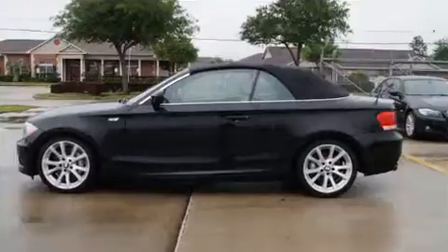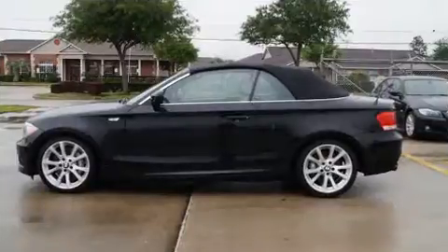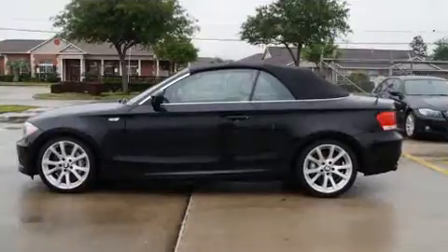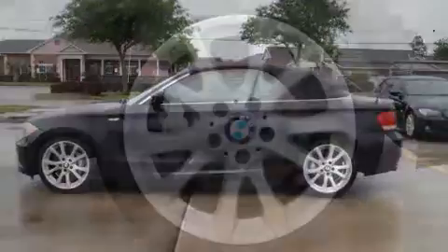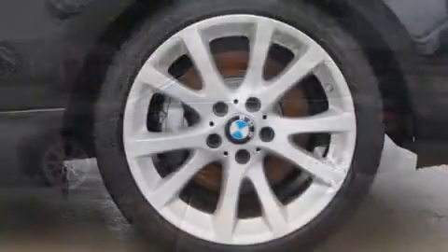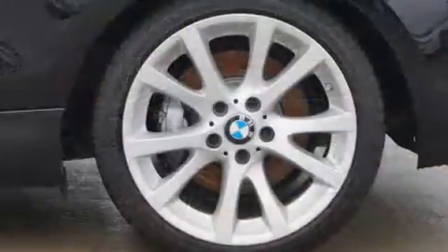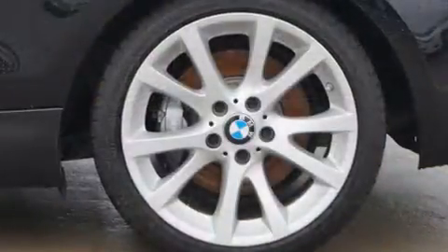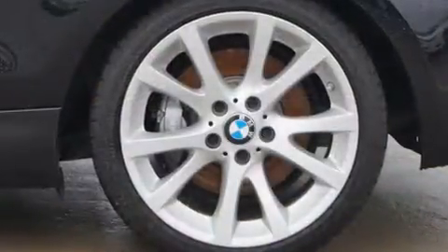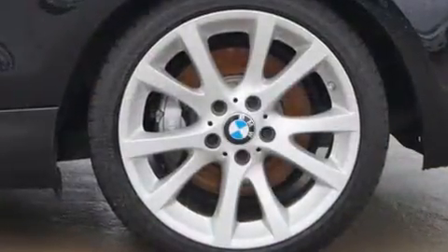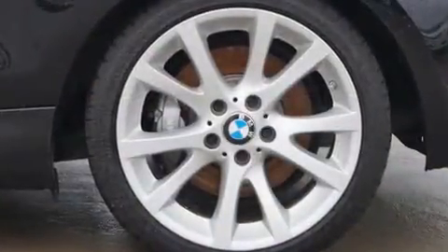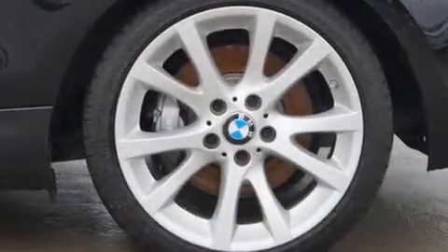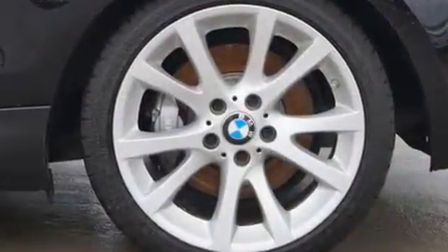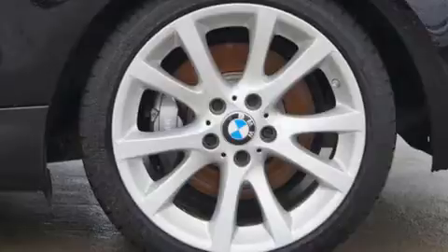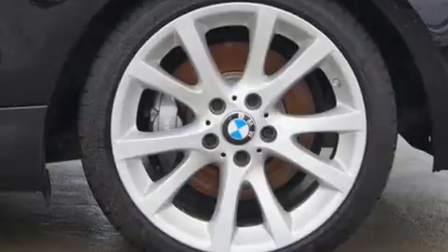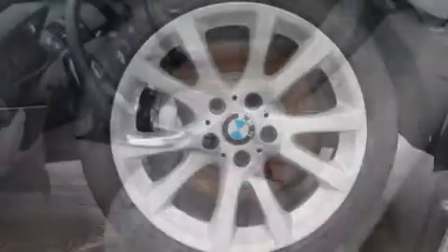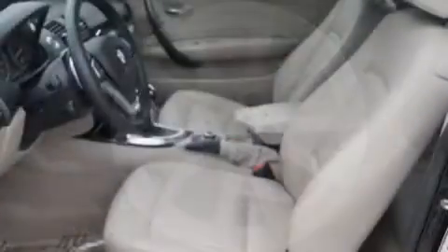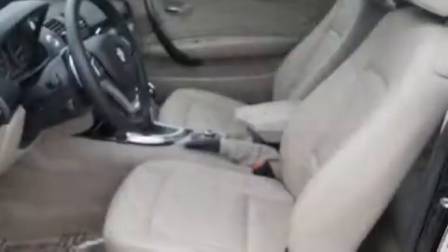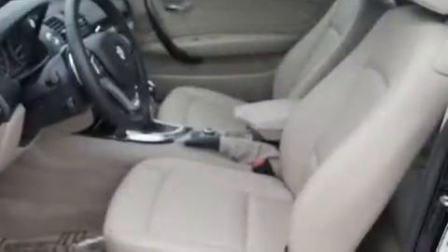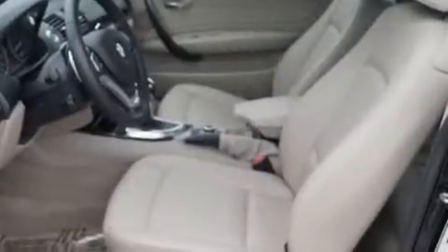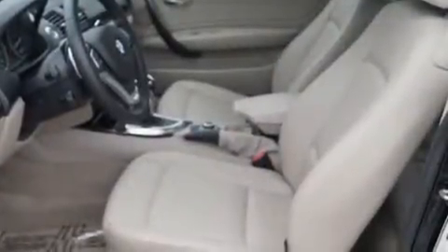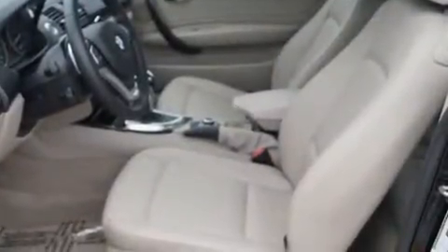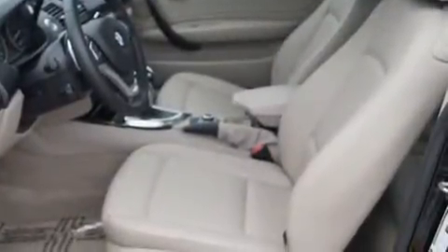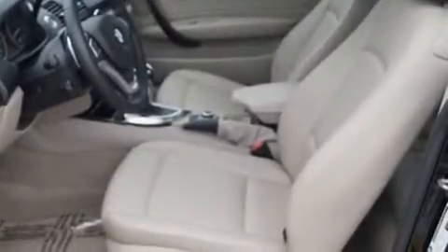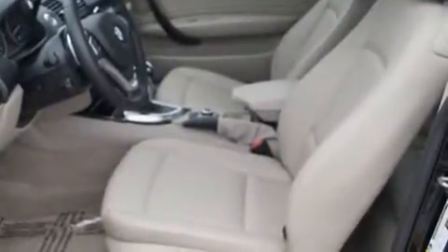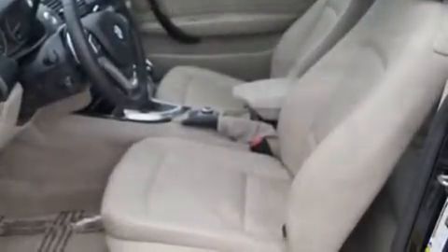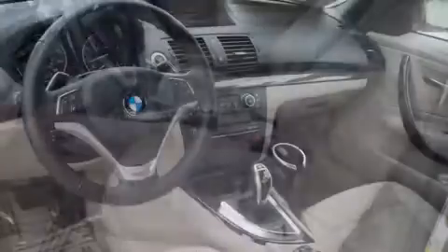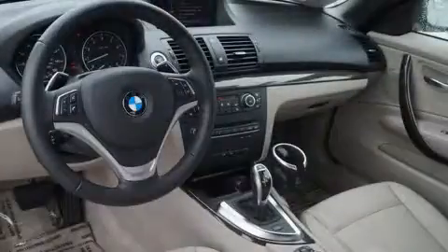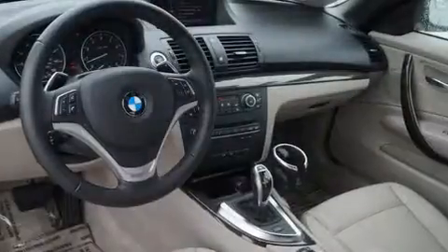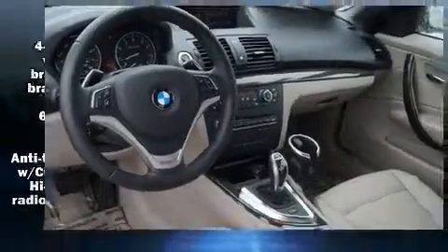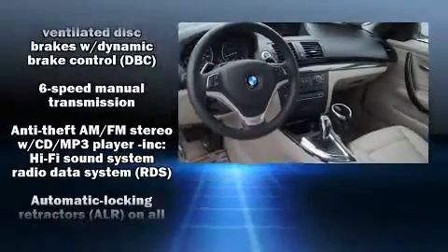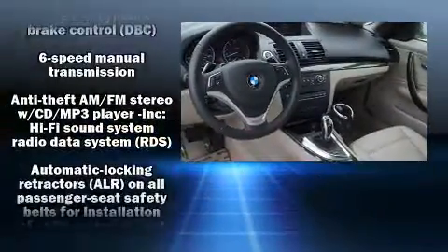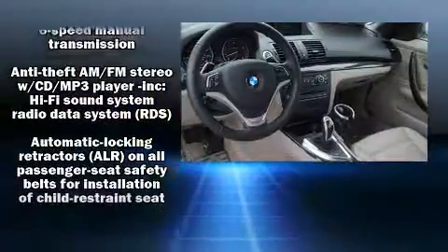Top features include rain sensing wipers, power front seats, a power convertible roof, and power windows. Everything is where it ought to be, from the dashboard controls to the door locks and window controls.